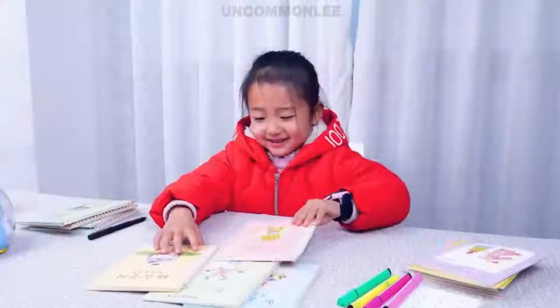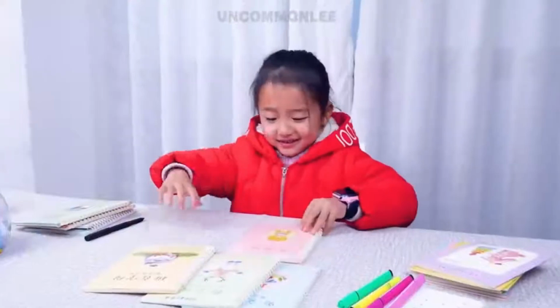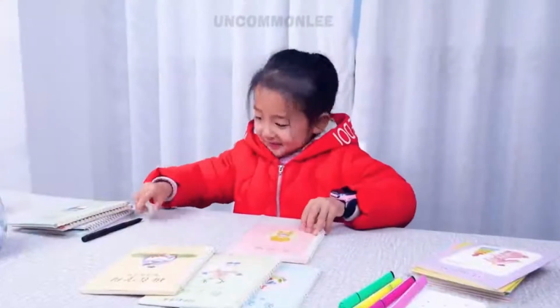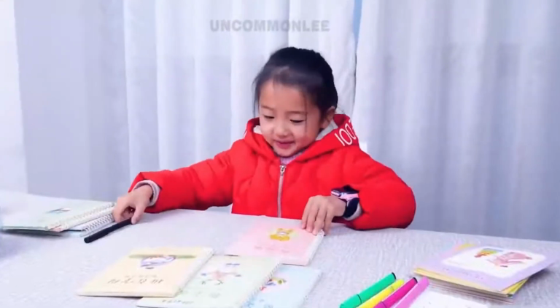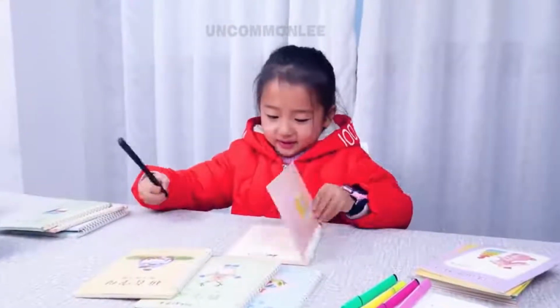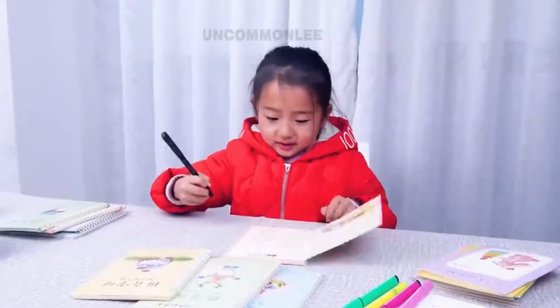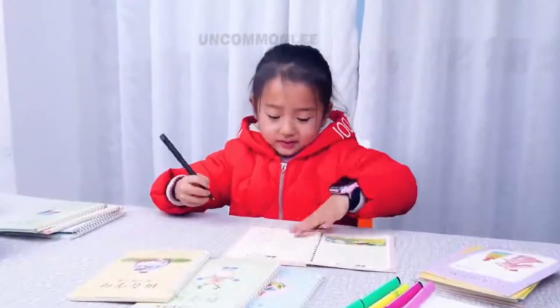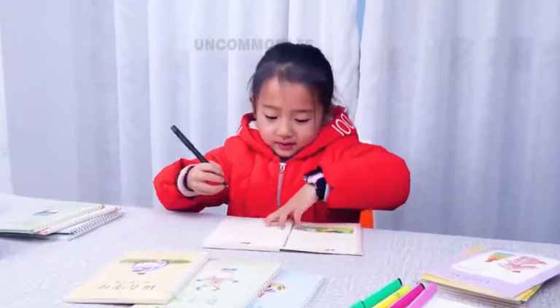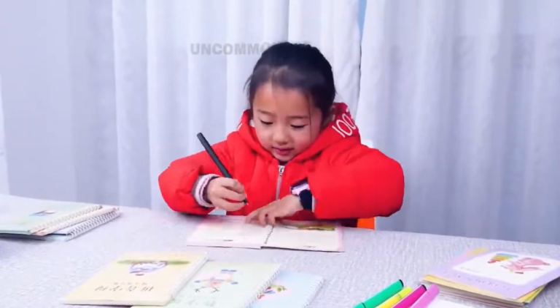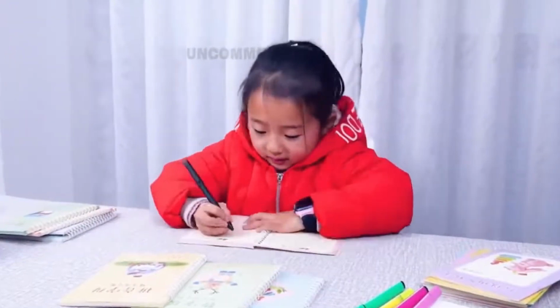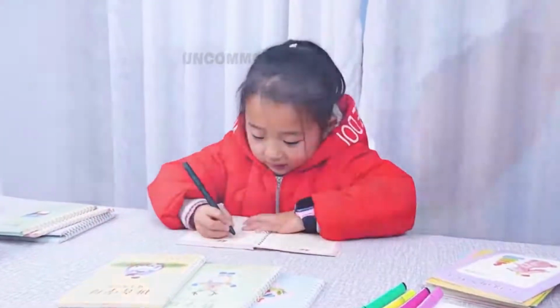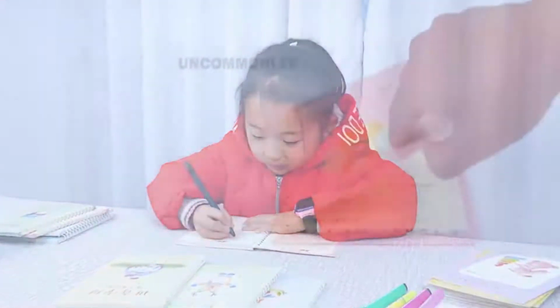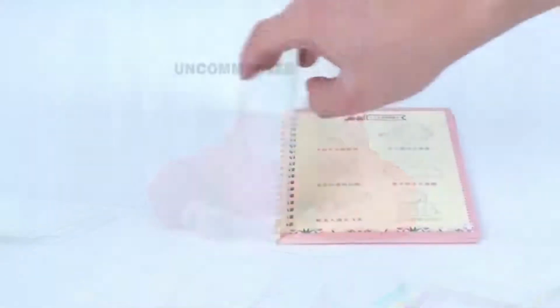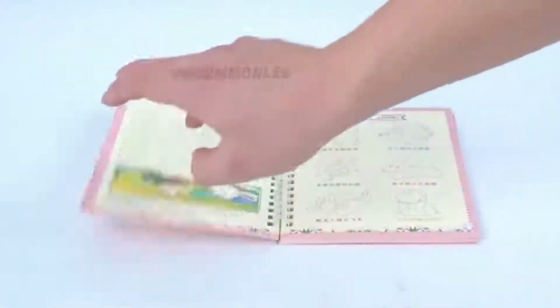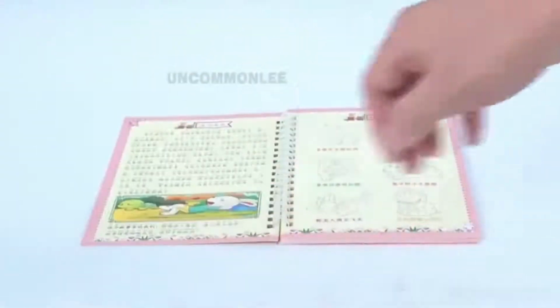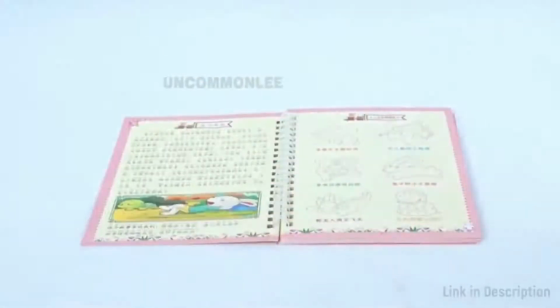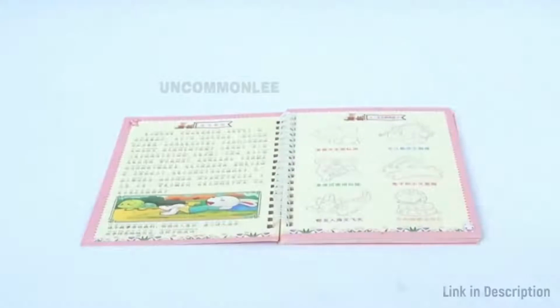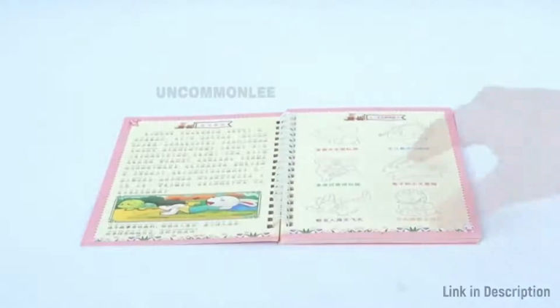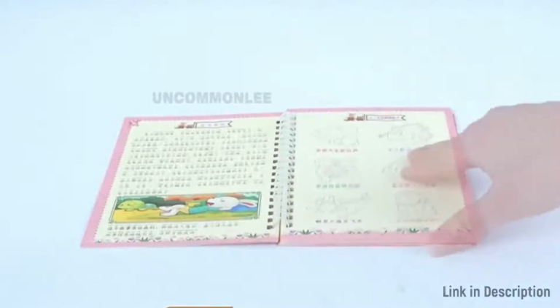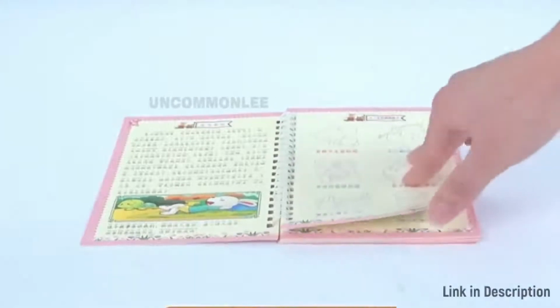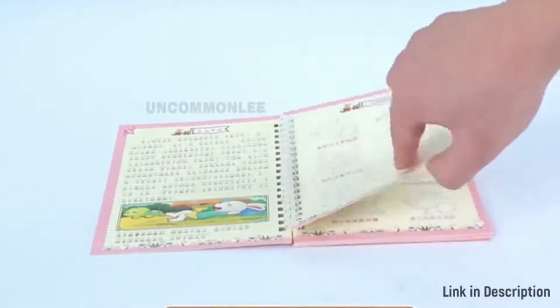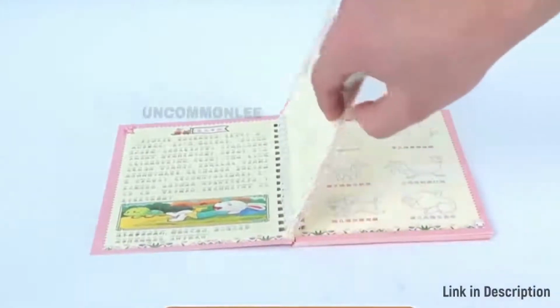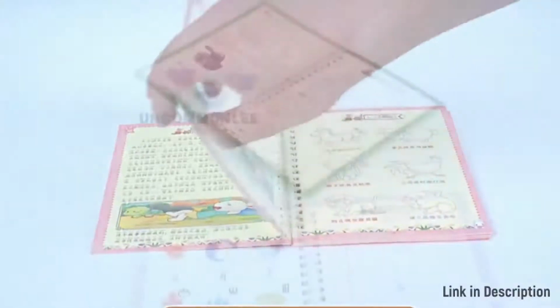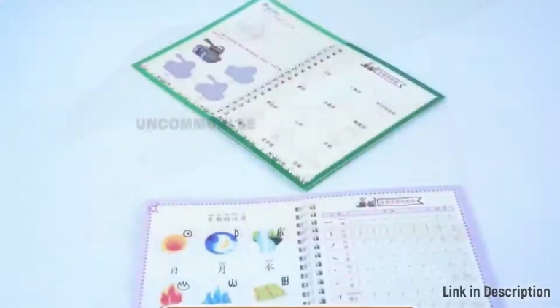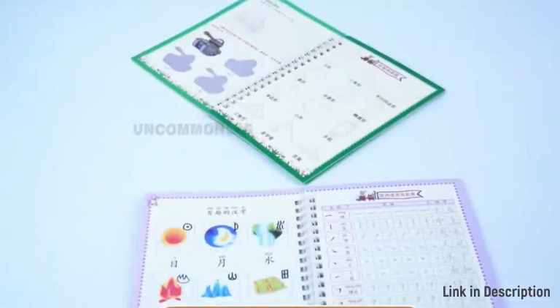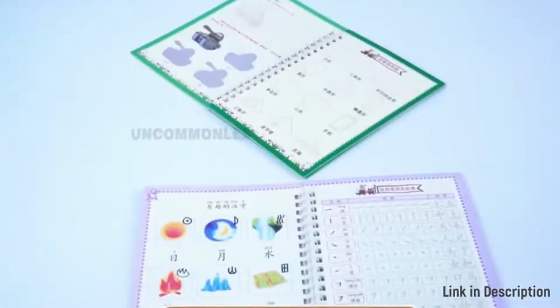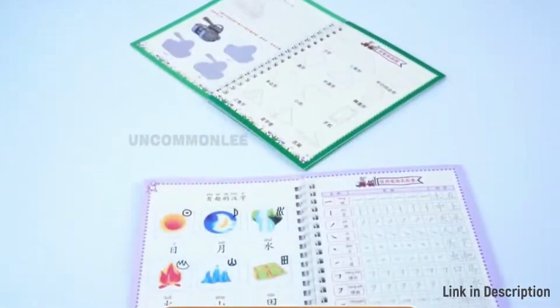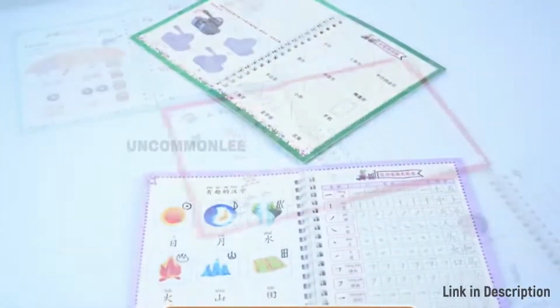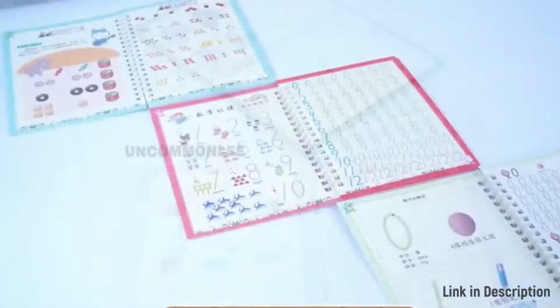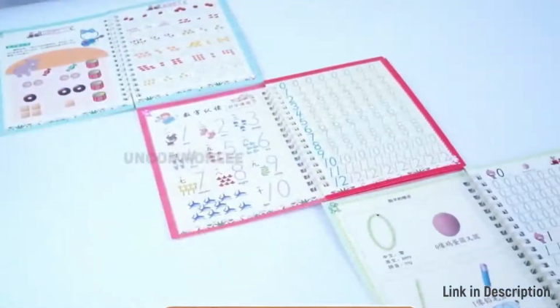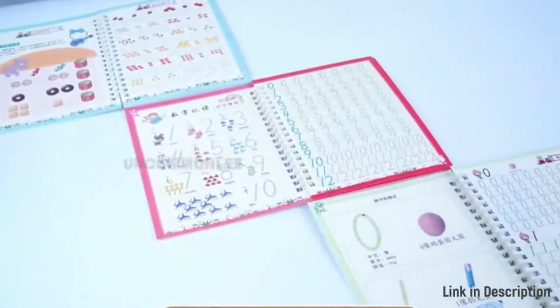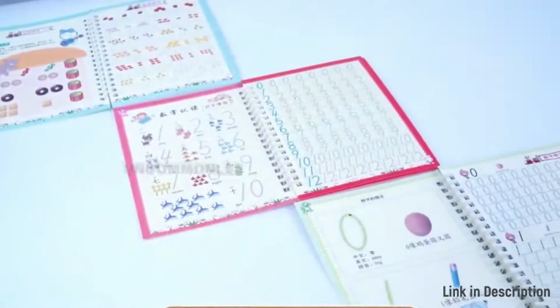Magic Practice Copybook is a handwriting pen copy book. It emphasizes the skill training of writing, enabling readers to grasp handwriting skills through training and to write beautiful words.